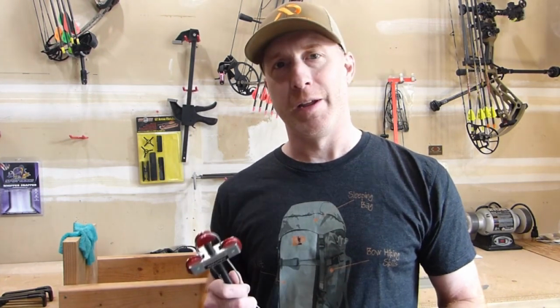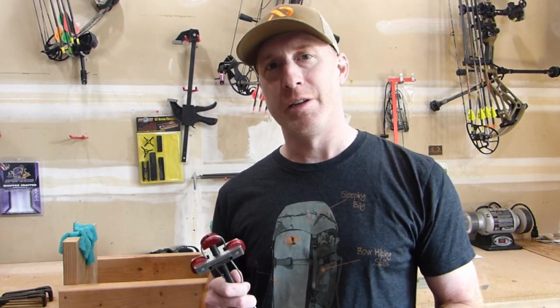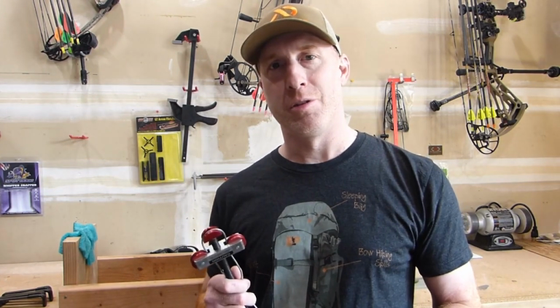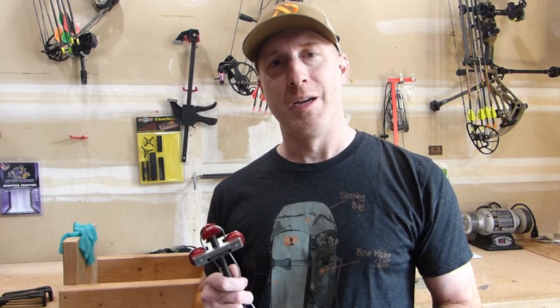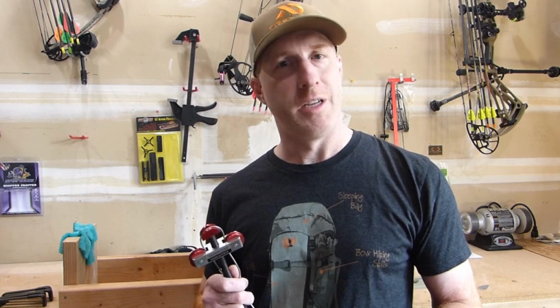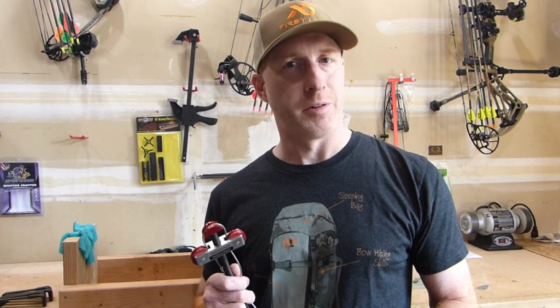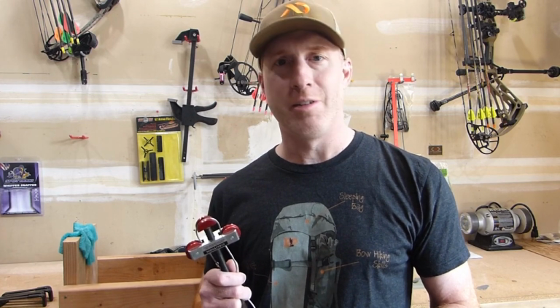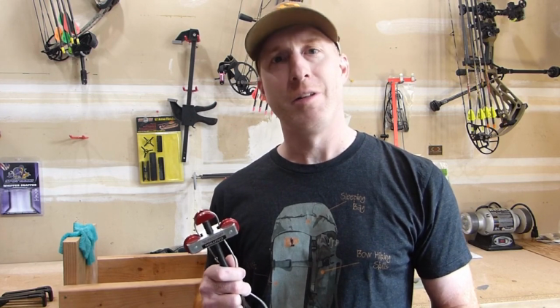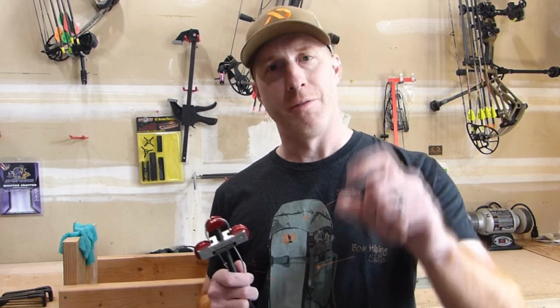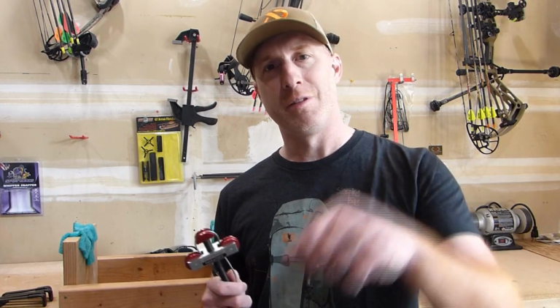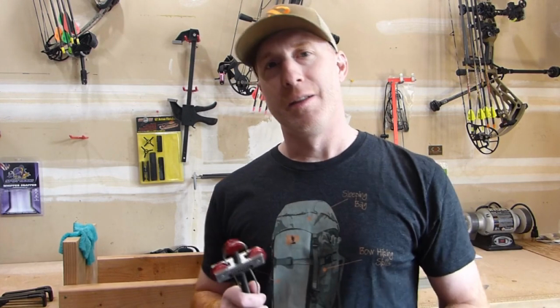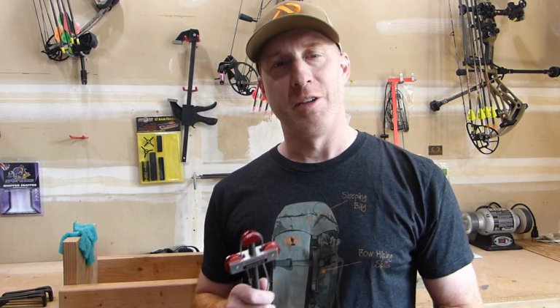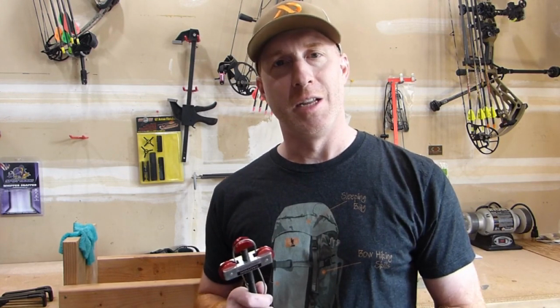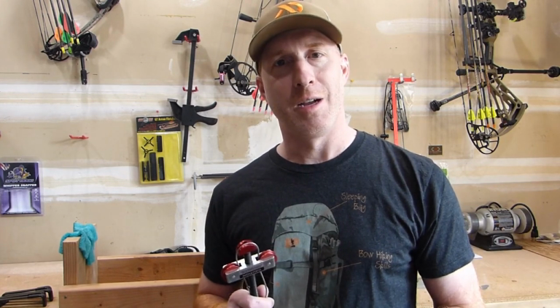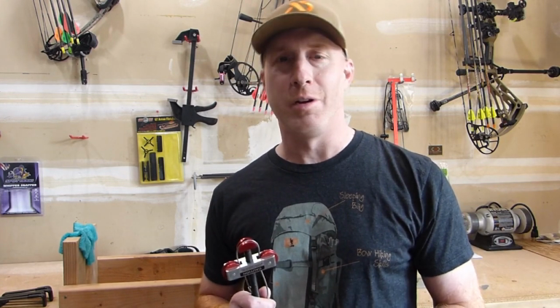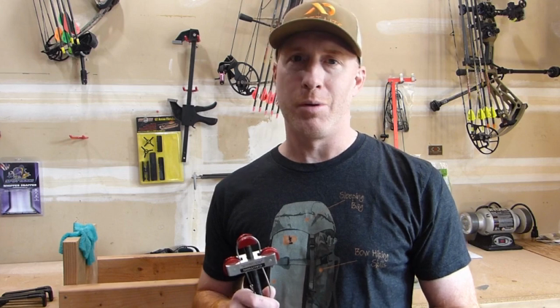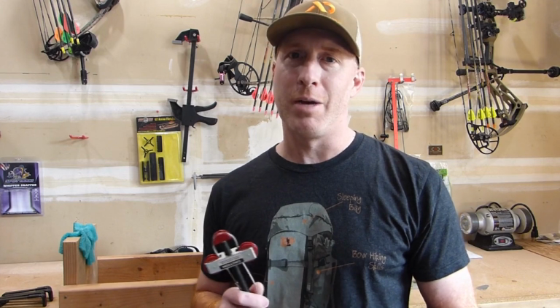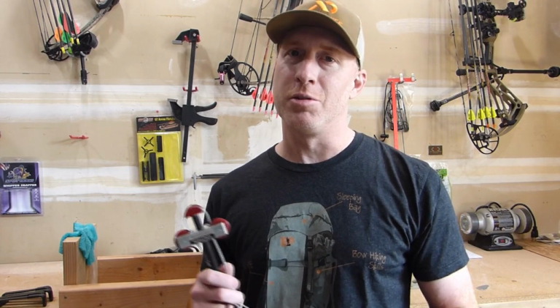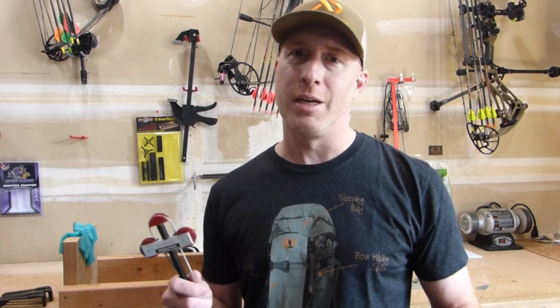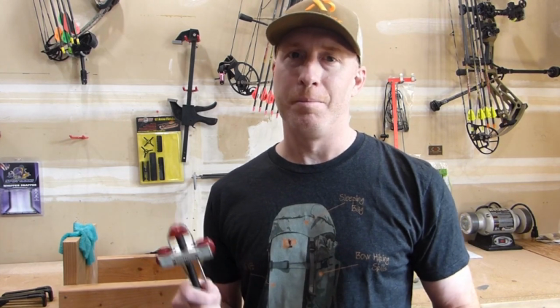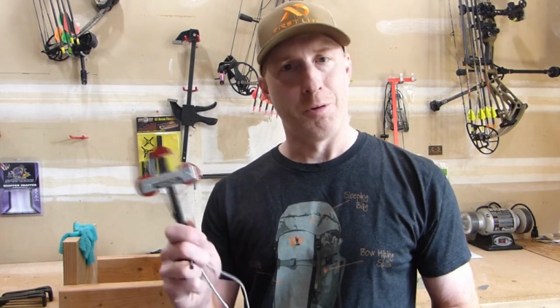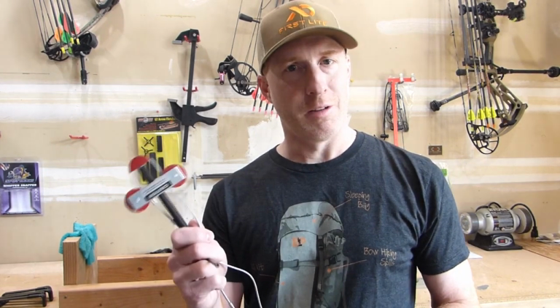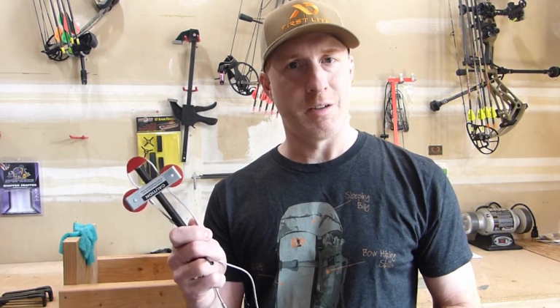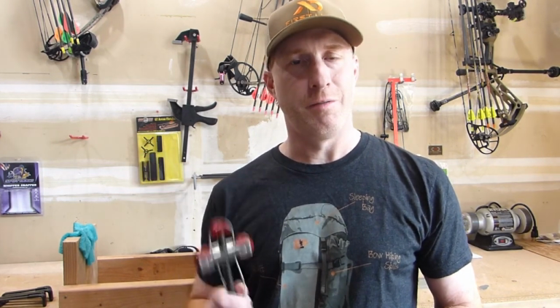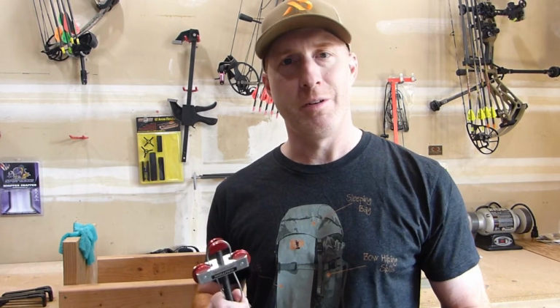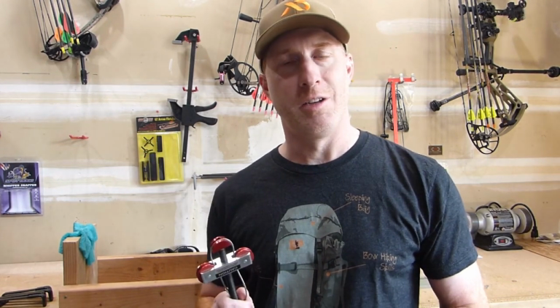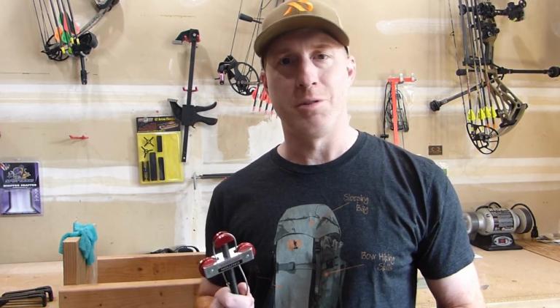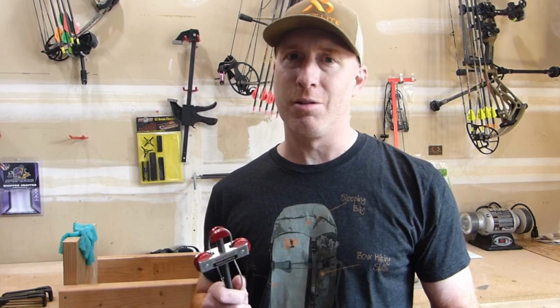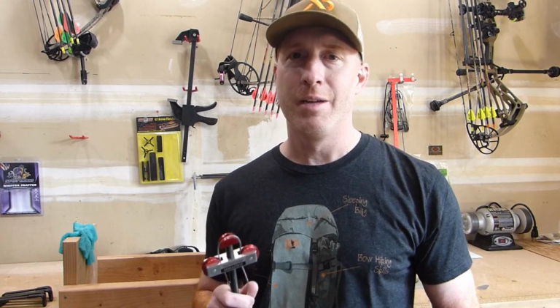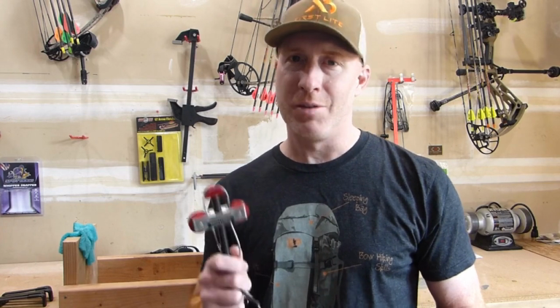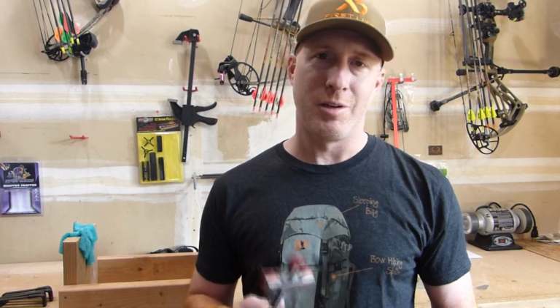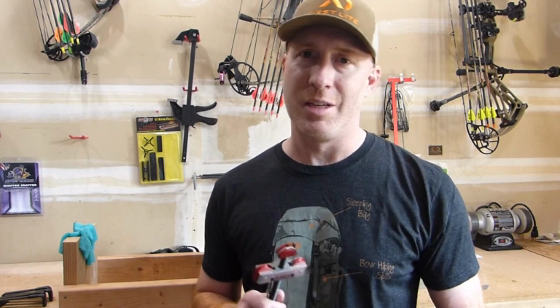If you like our content we sure would appreciate you subscribing to the channel and follow us on Facebook and Instagram as well as on our website backwoodspursuit.com. I'll put a link to the products here in the video down in the description so check those out if it's something you're interested in.